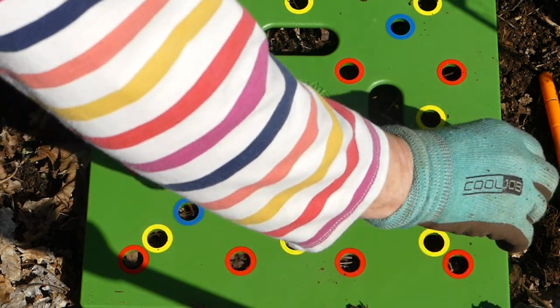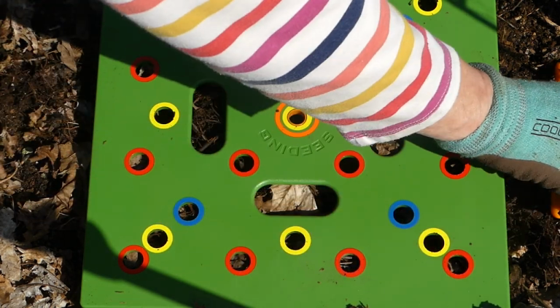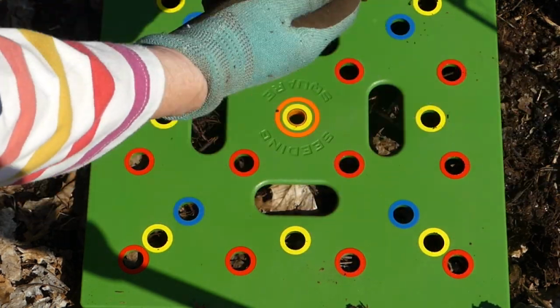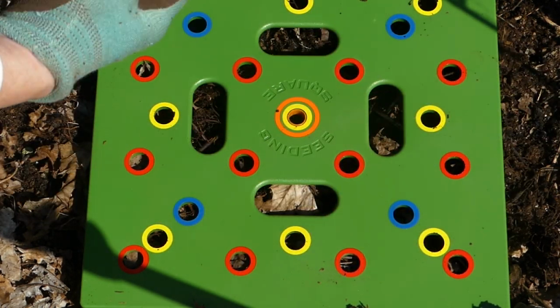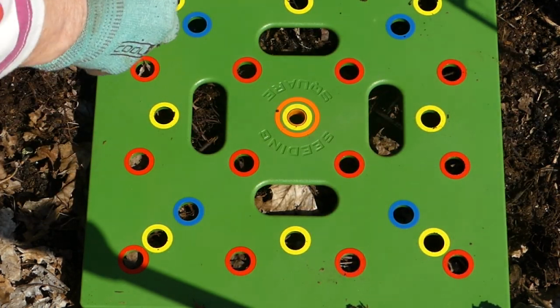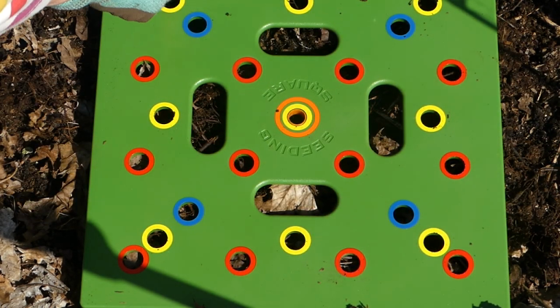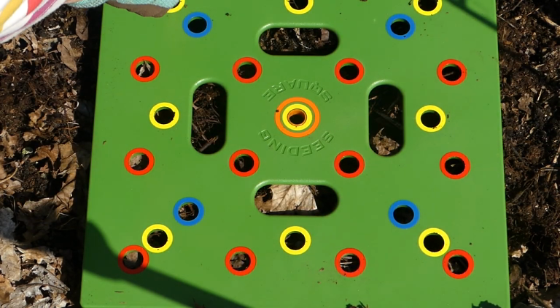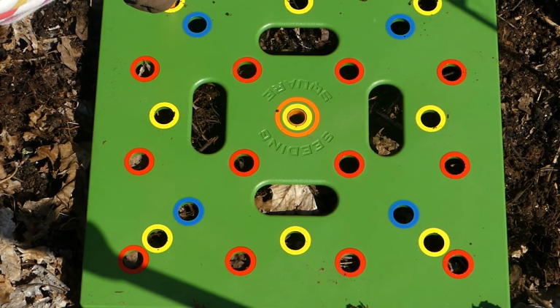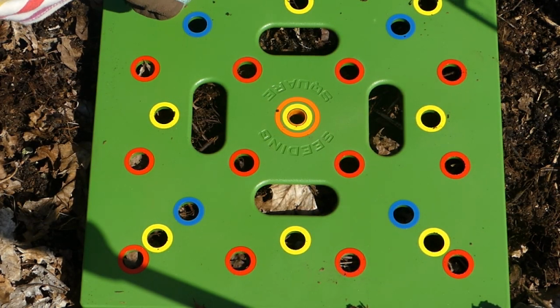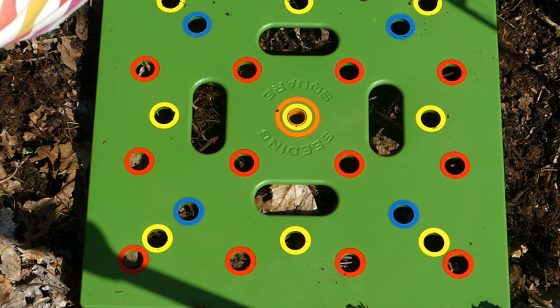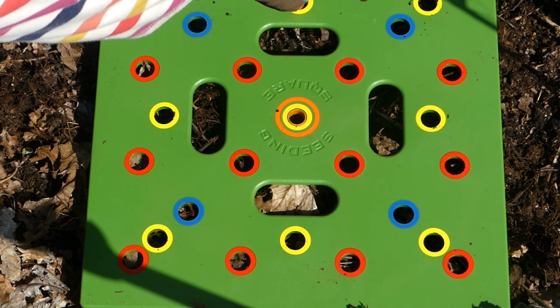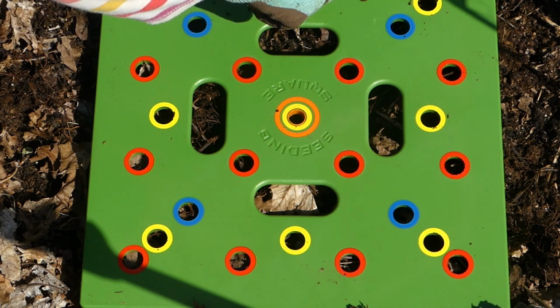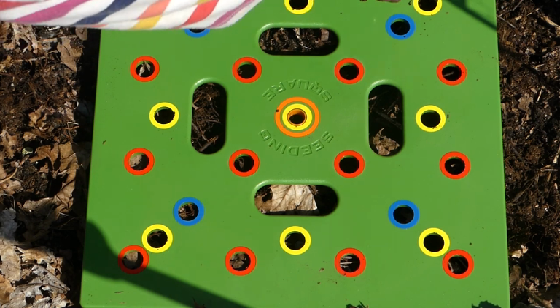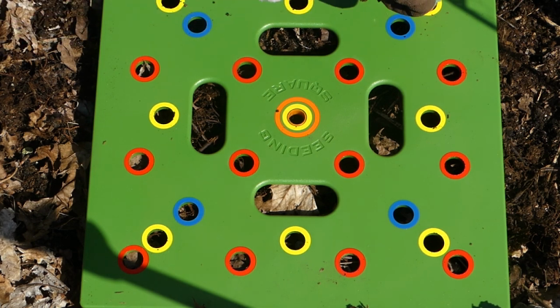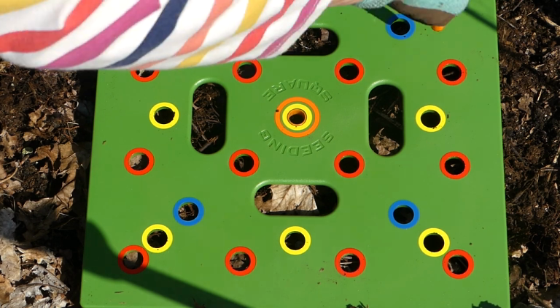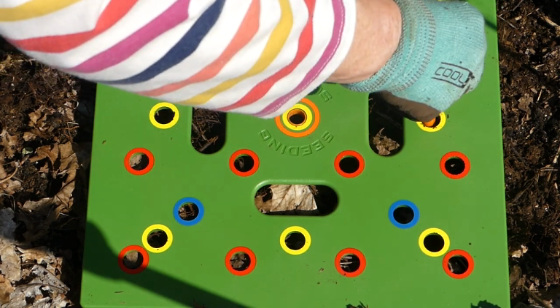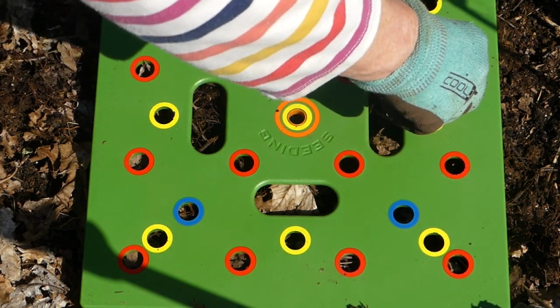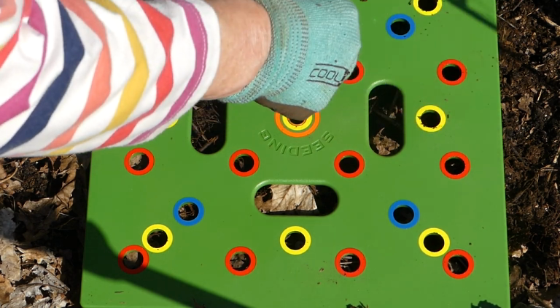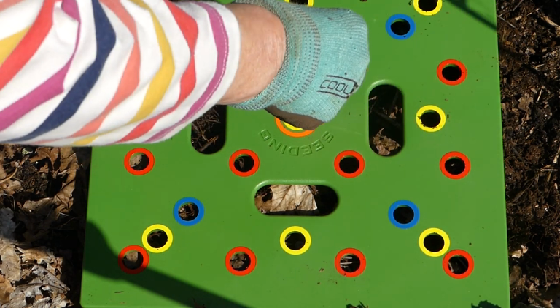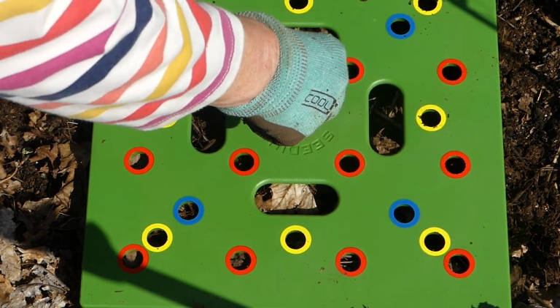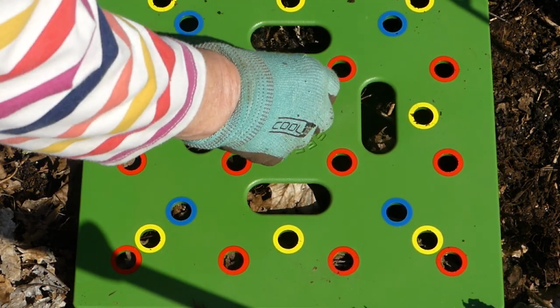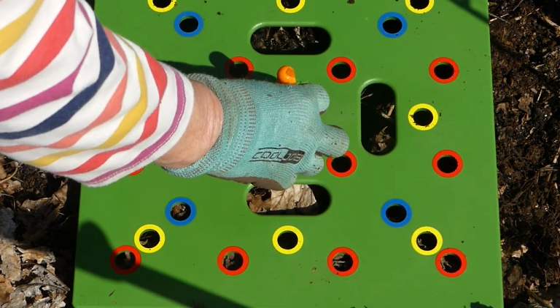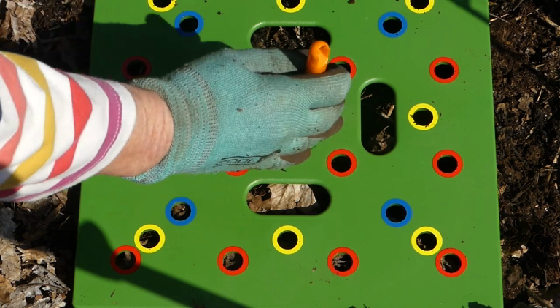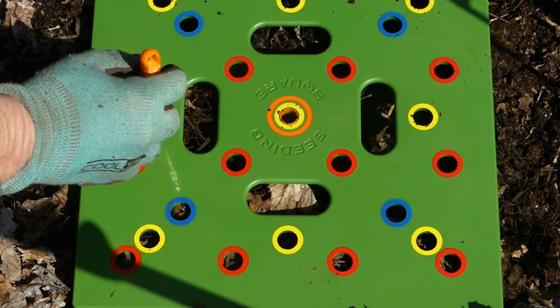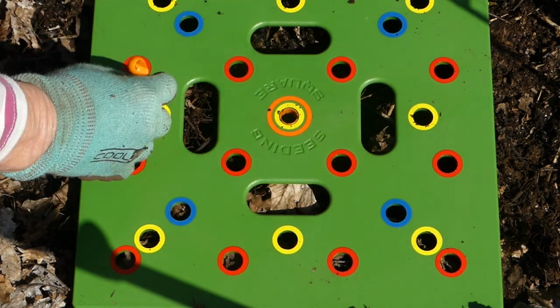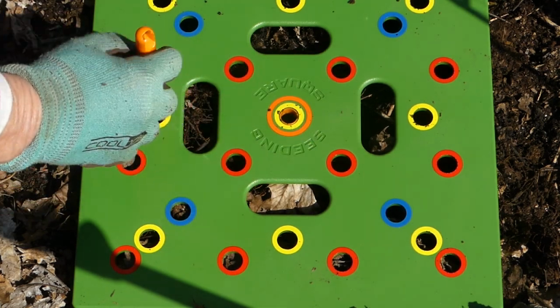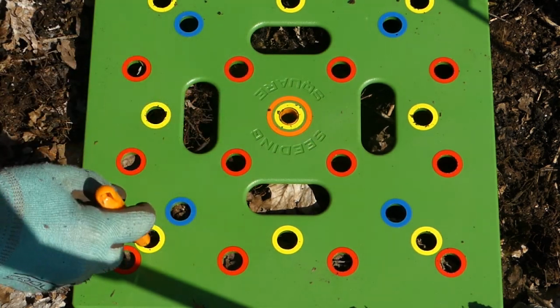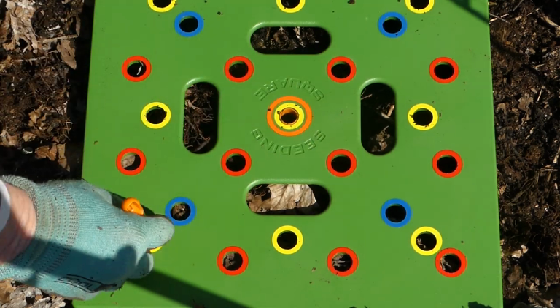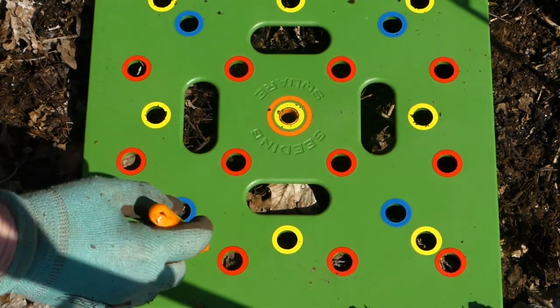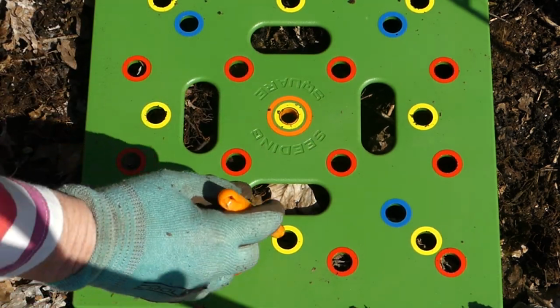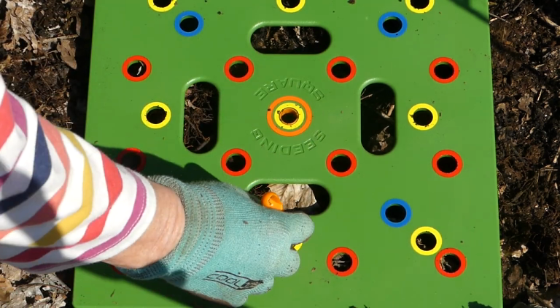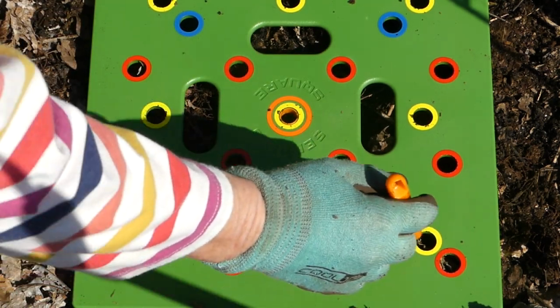And then it's got little gauges on here. I just want it about an inch deep.